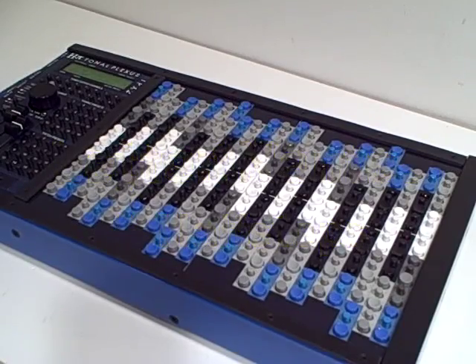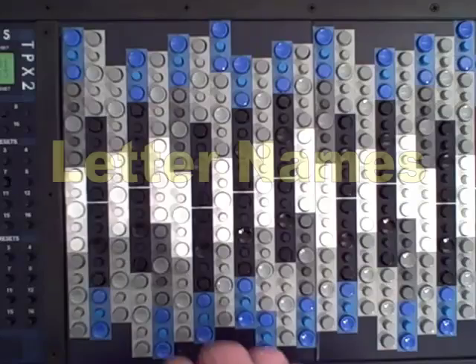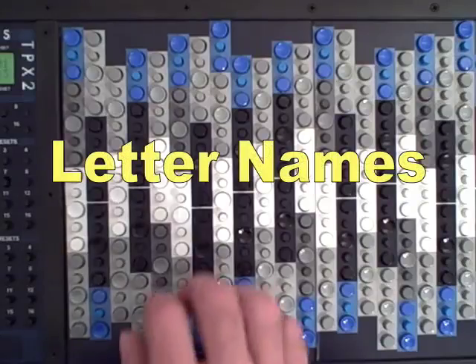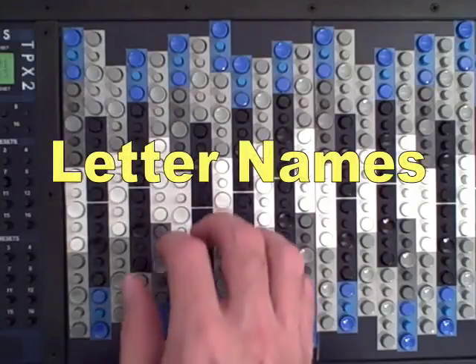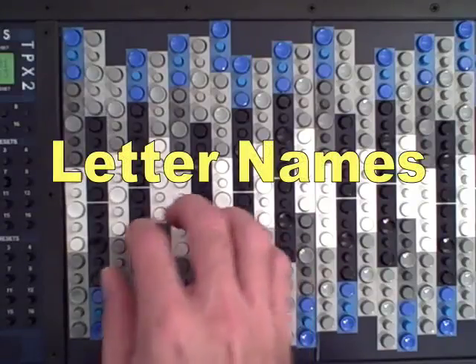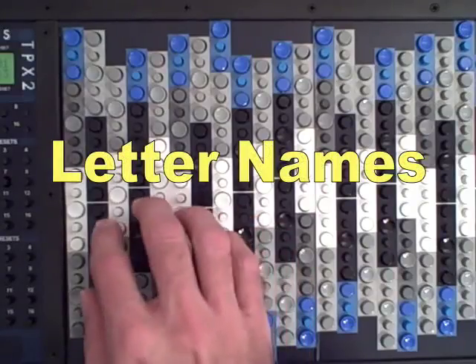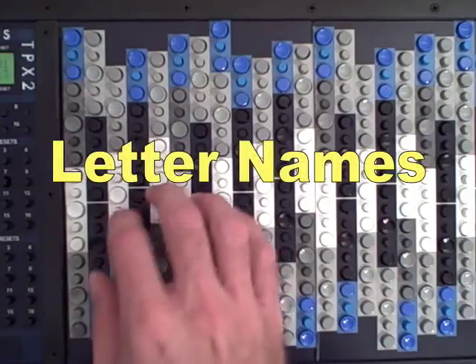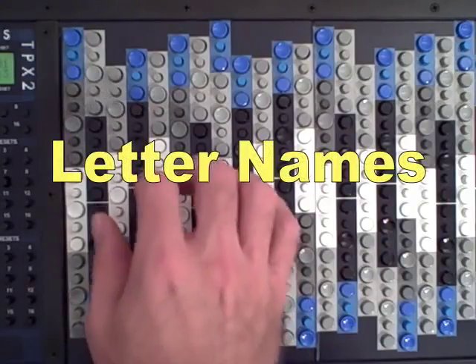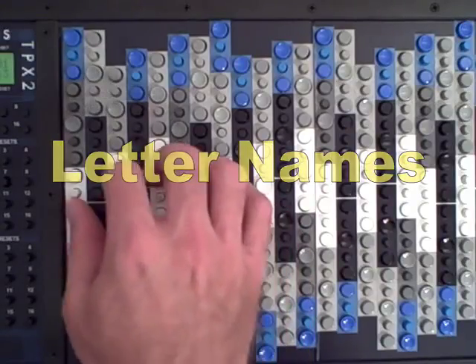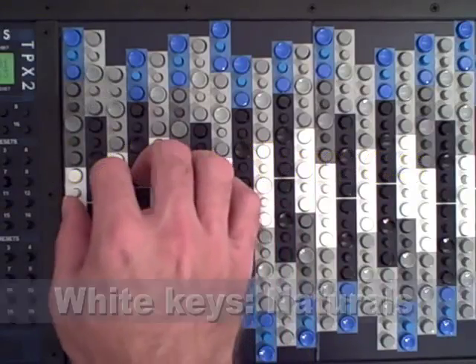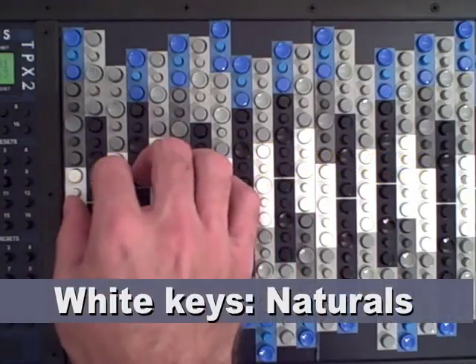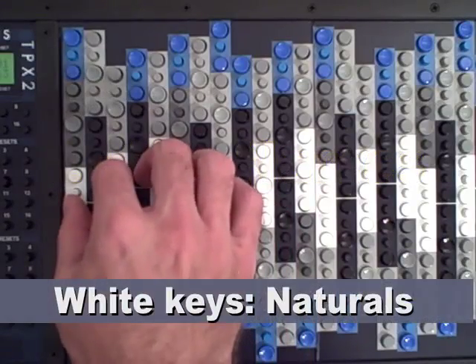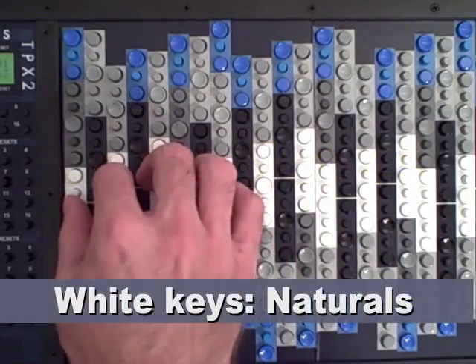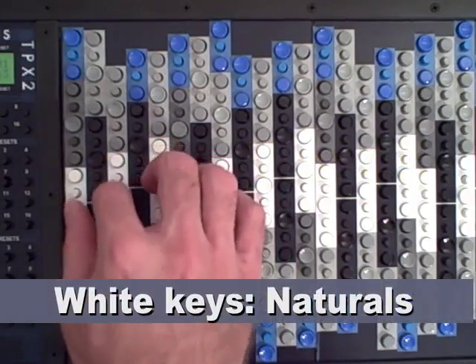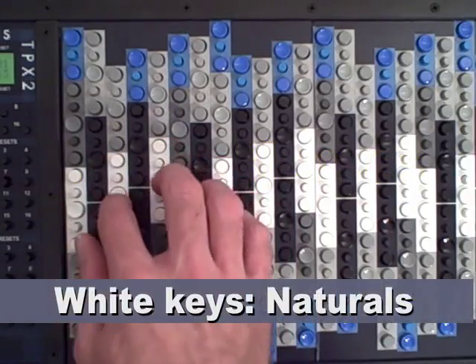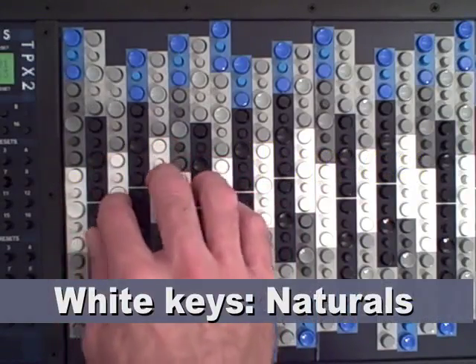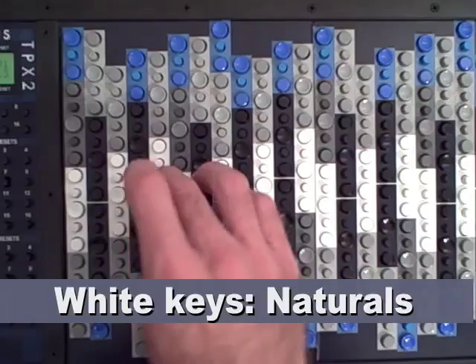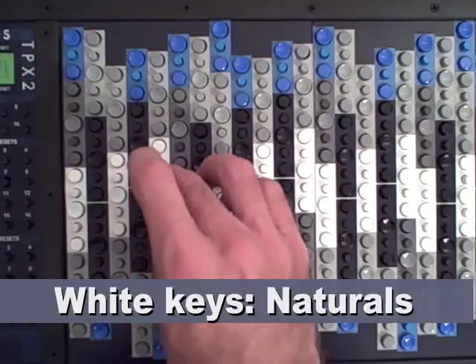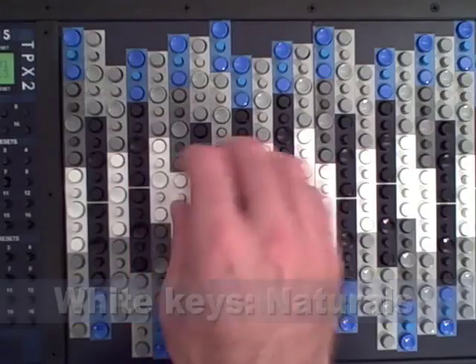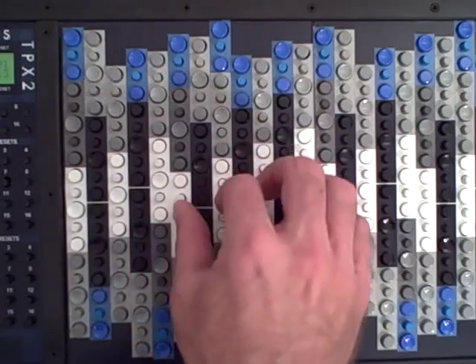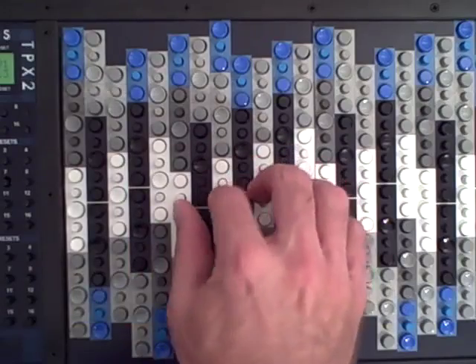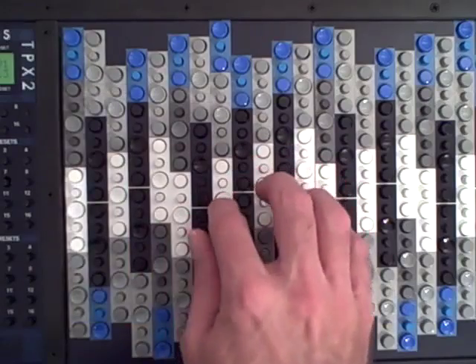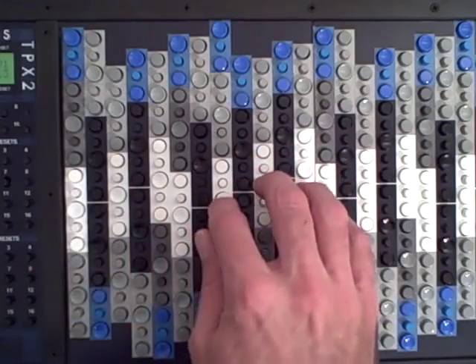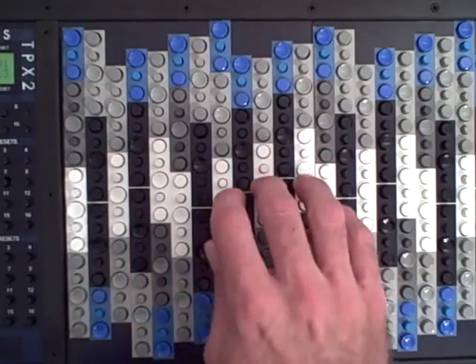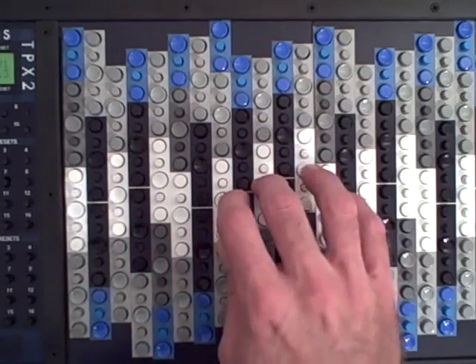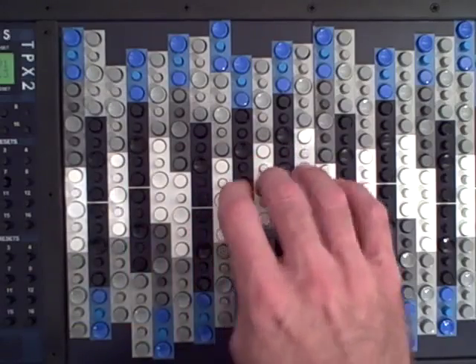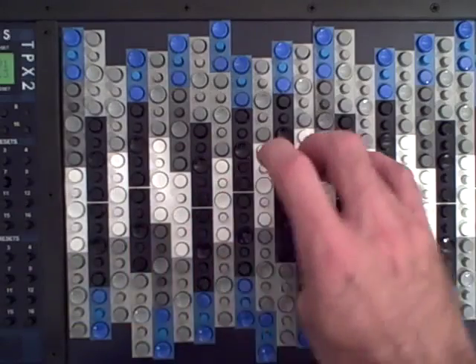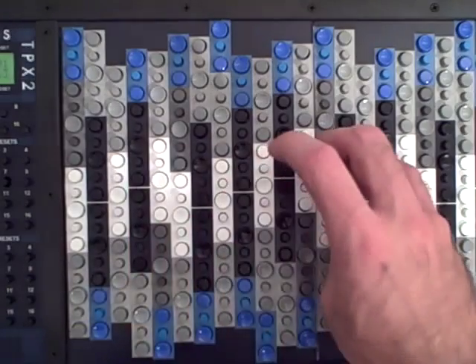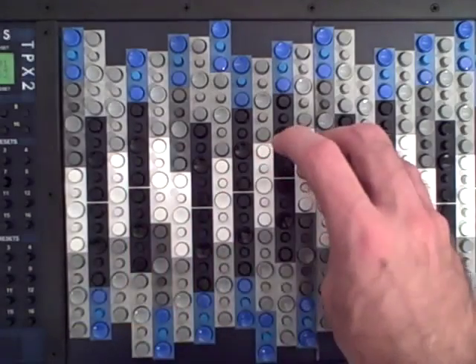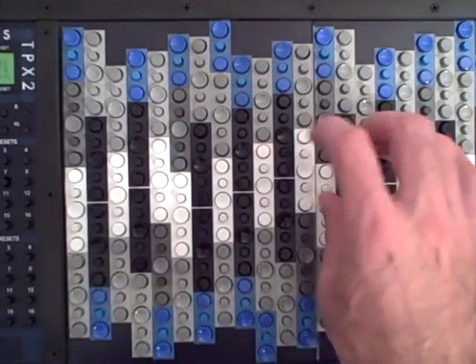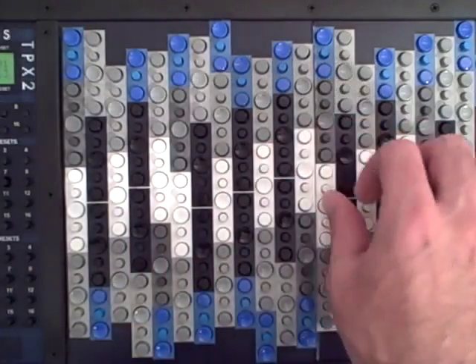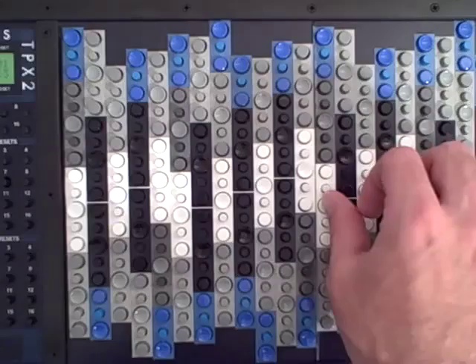The names of the white keys are actually the same as they are on a piano: C, D, E, F, G, A, B, C.